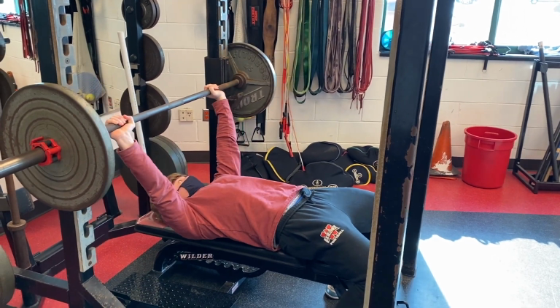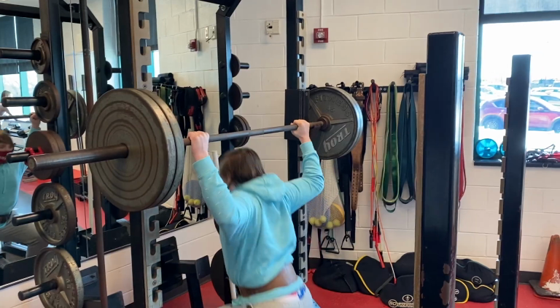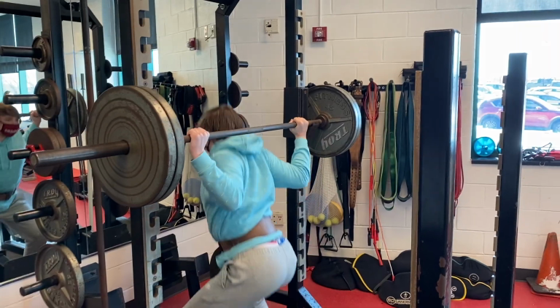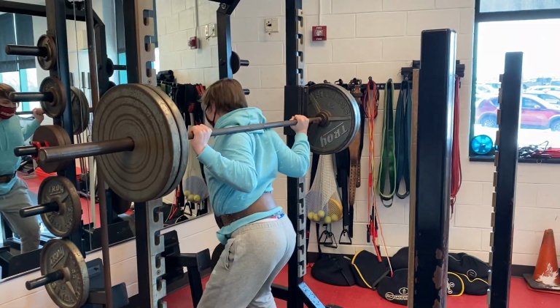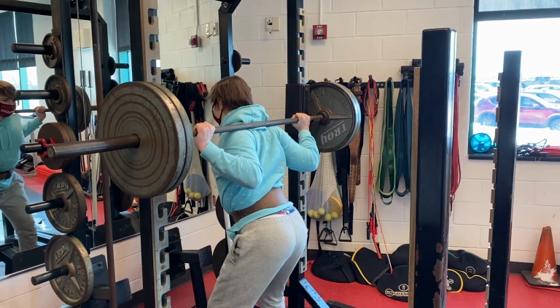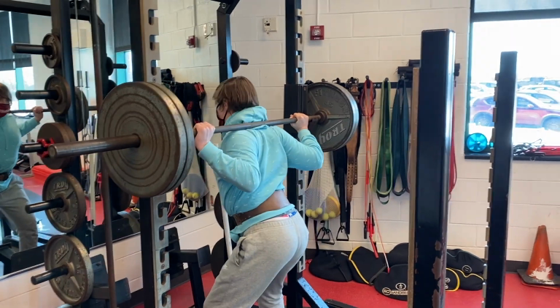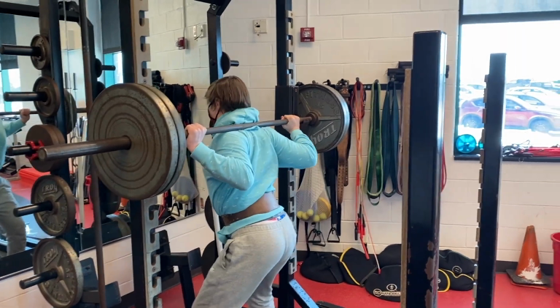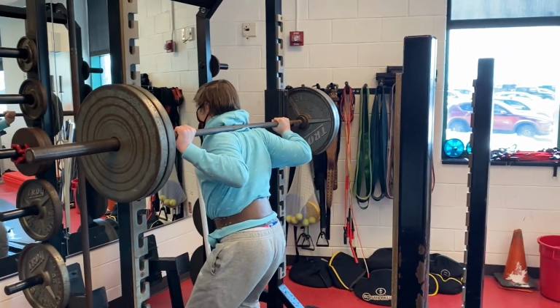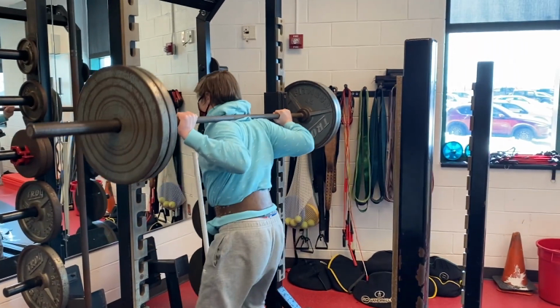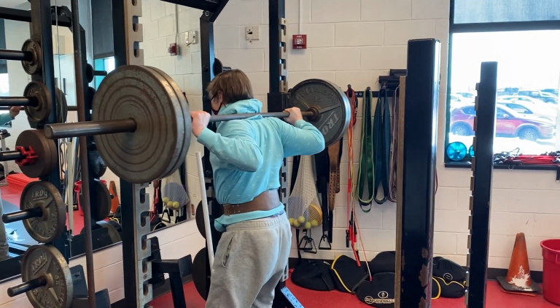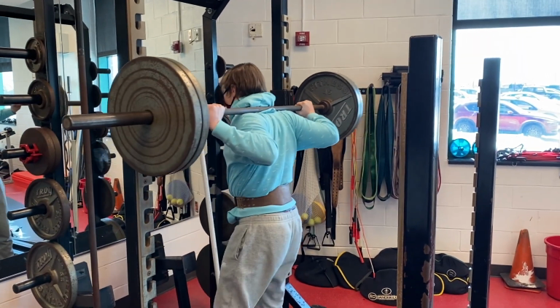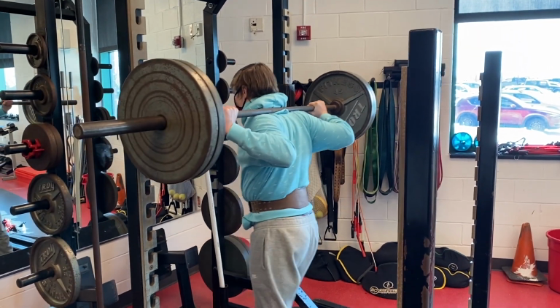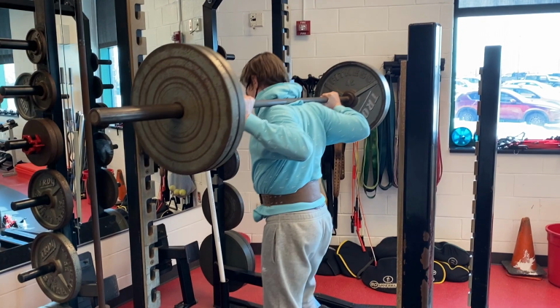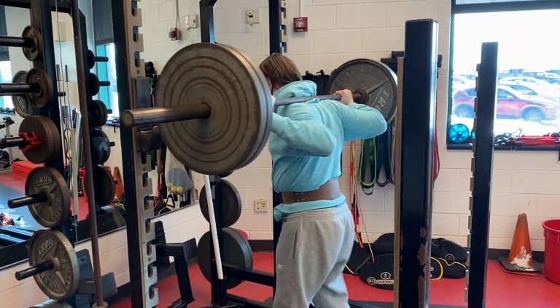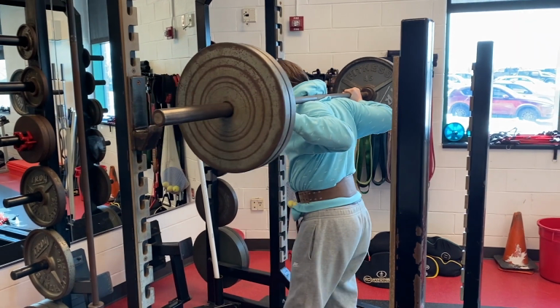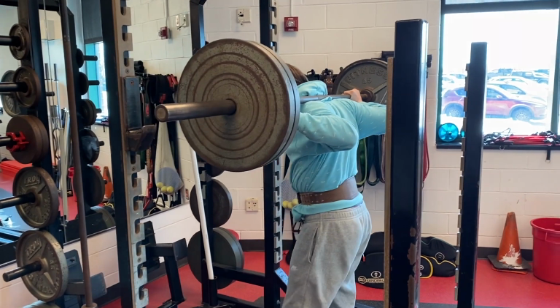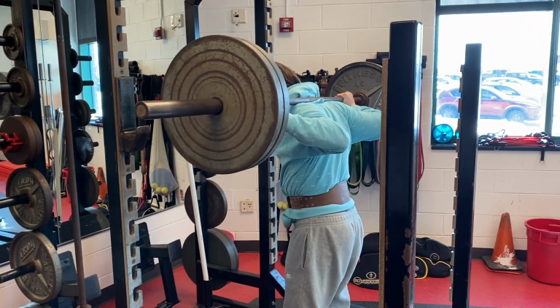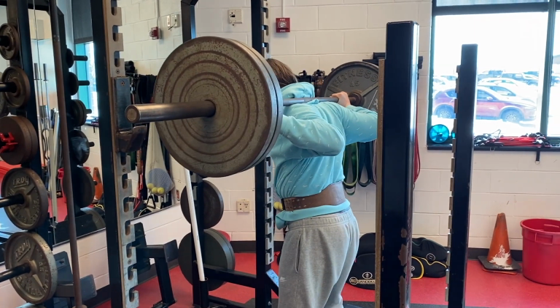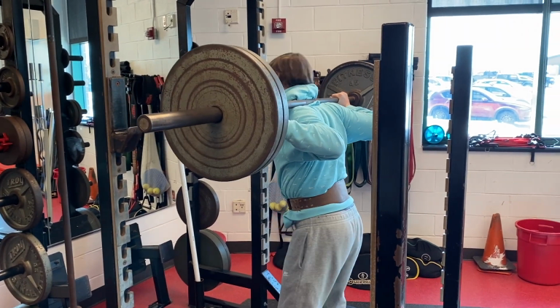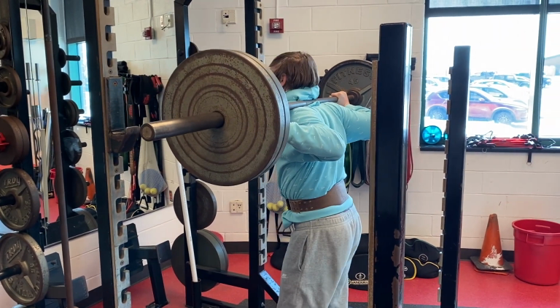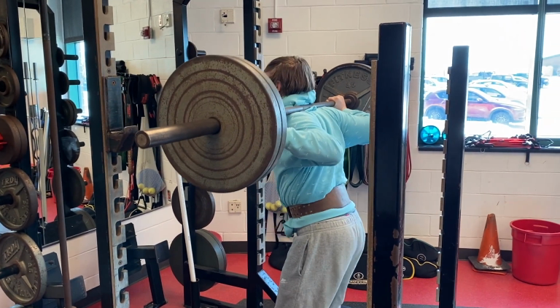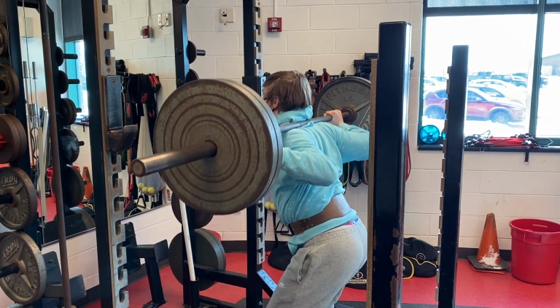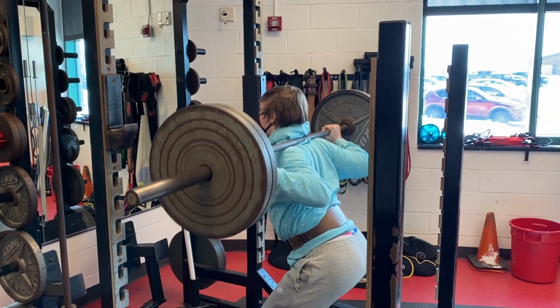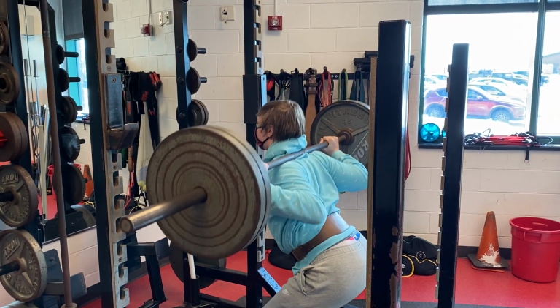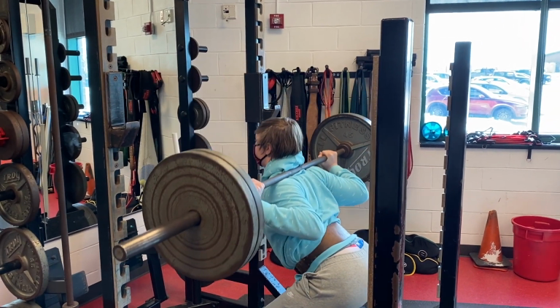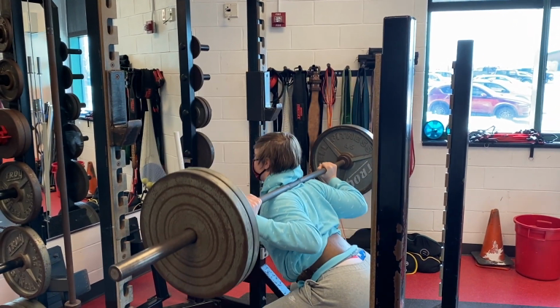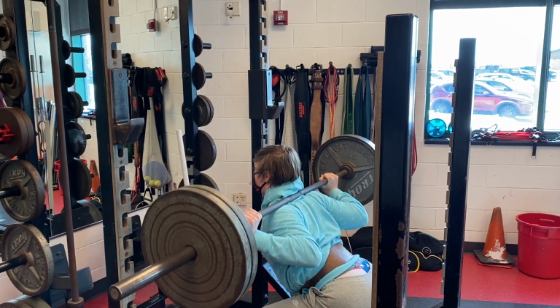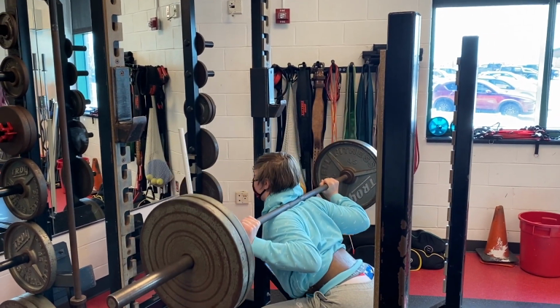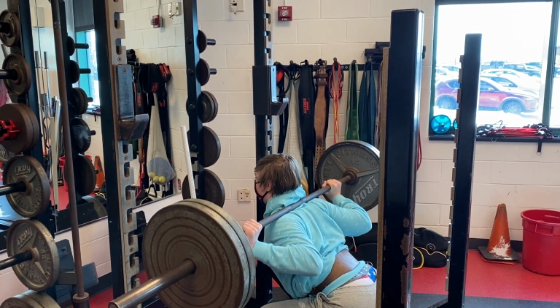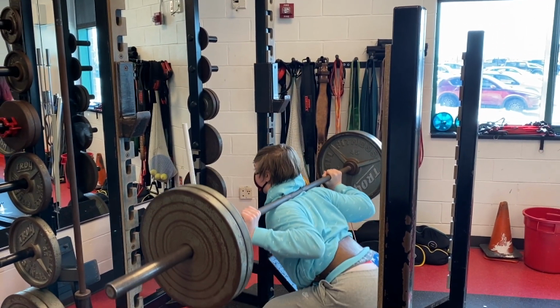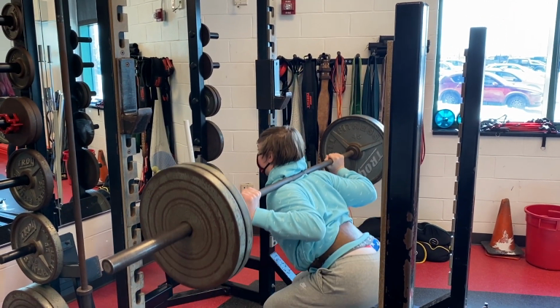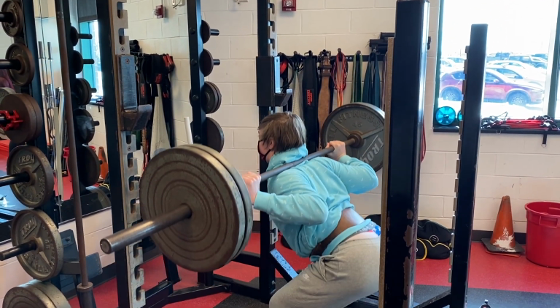Next compound movement is squat. Squatting is great for building your legs. As you can see, Cooper is in good form by keeping his chest up and he is going parallel to his knees.